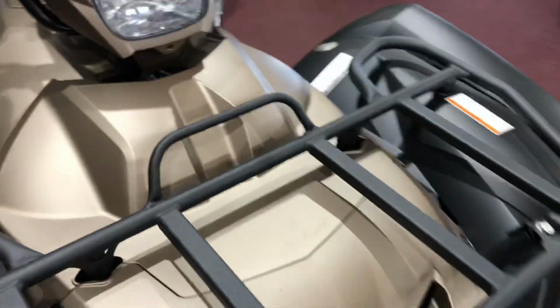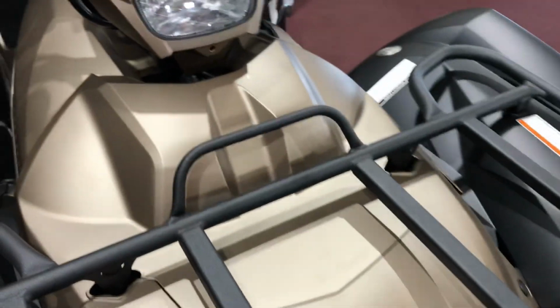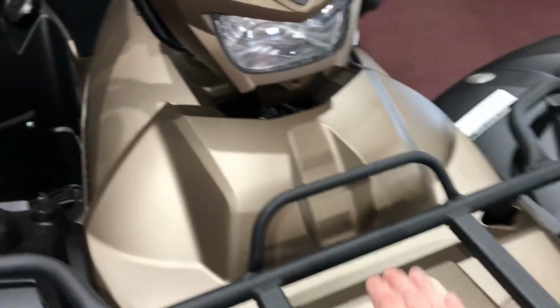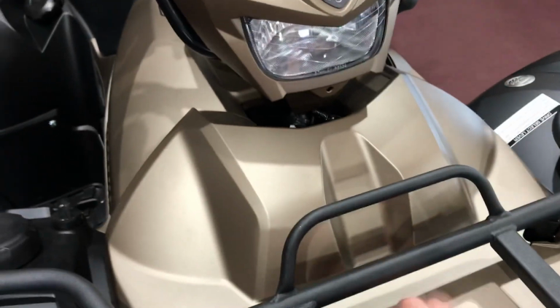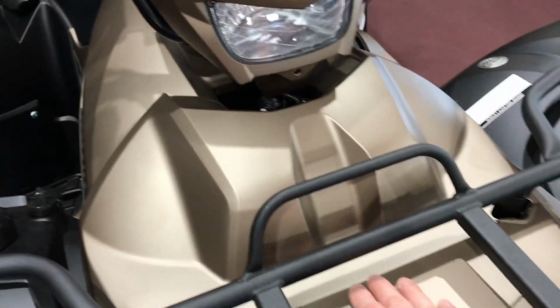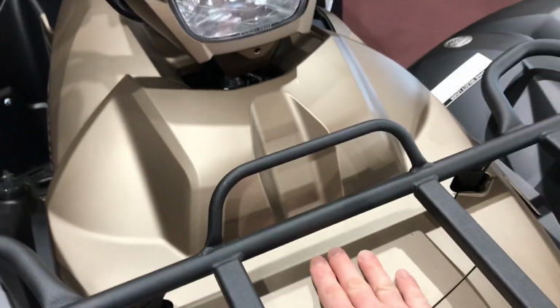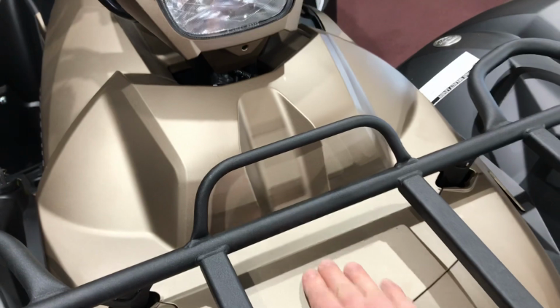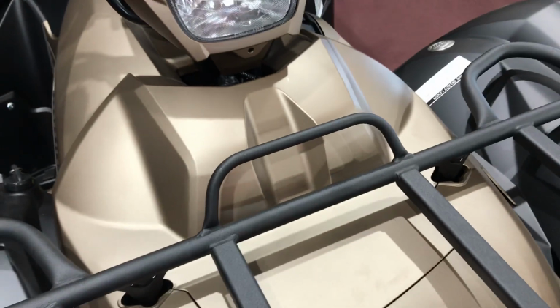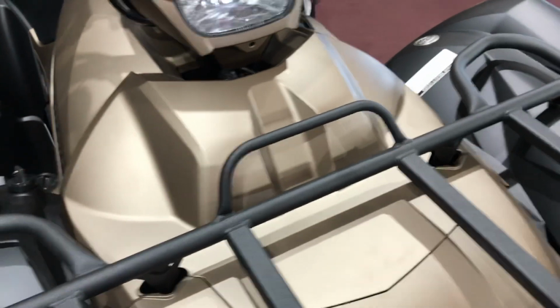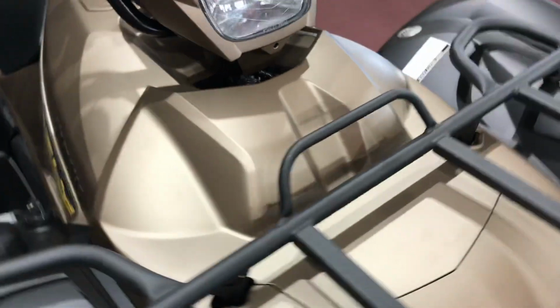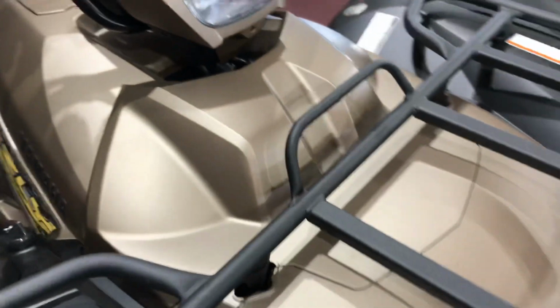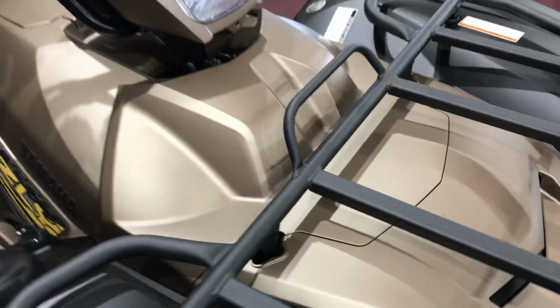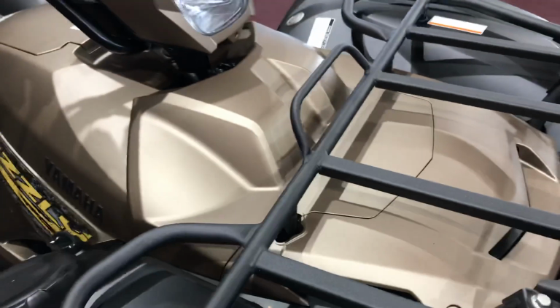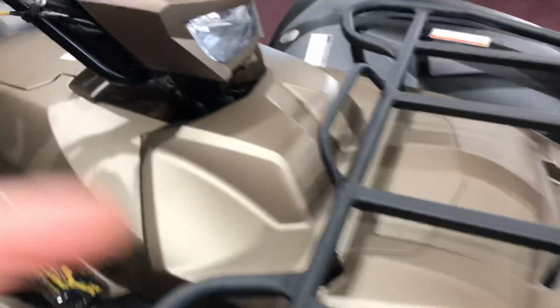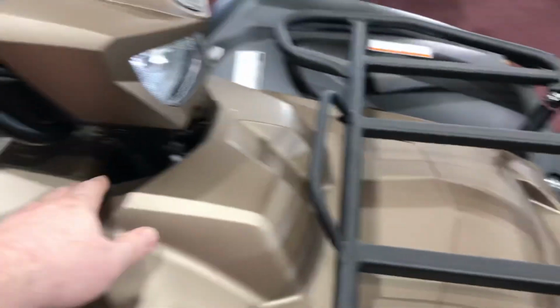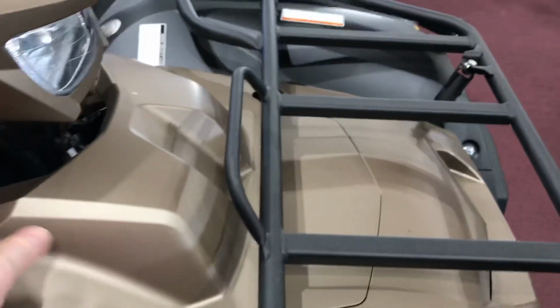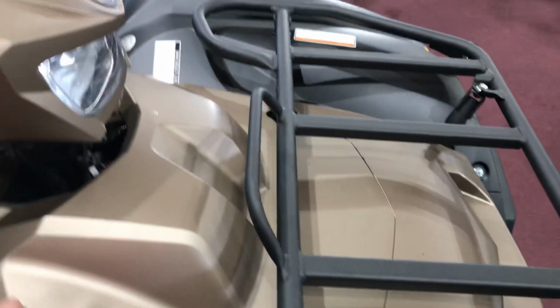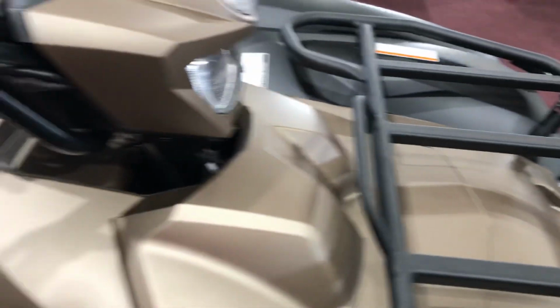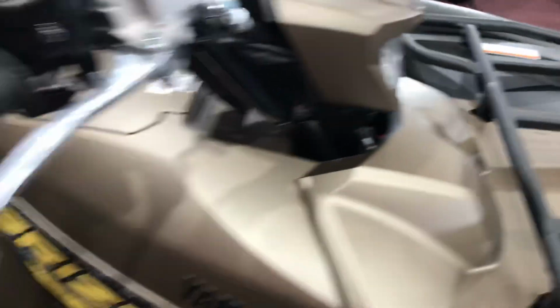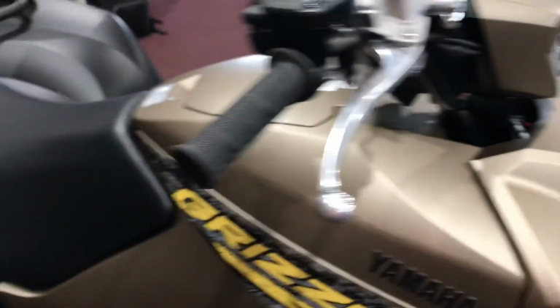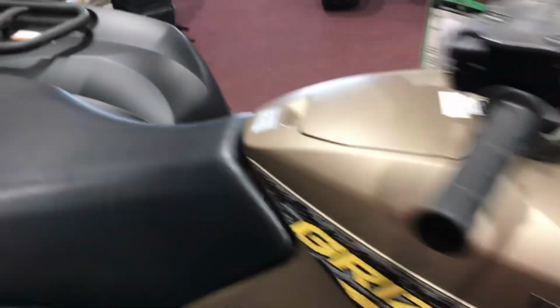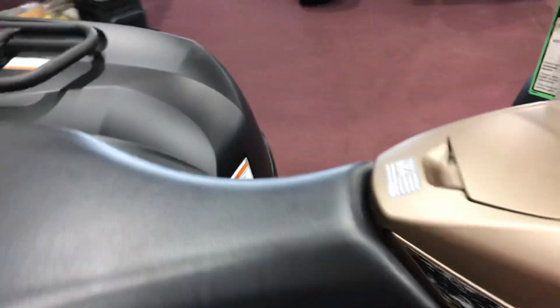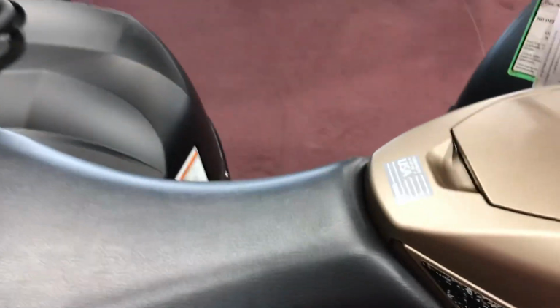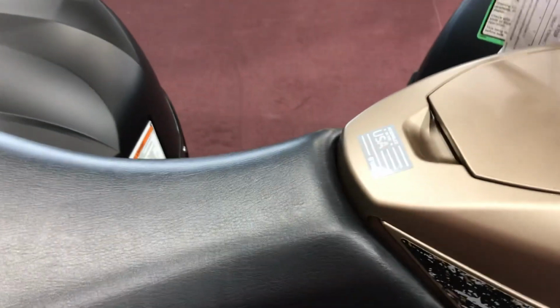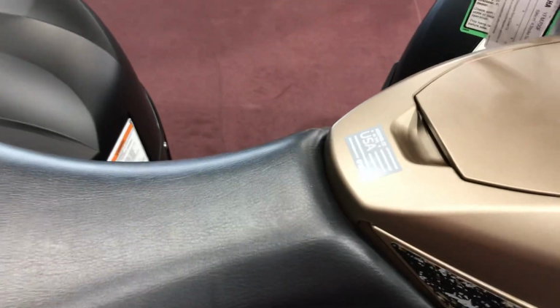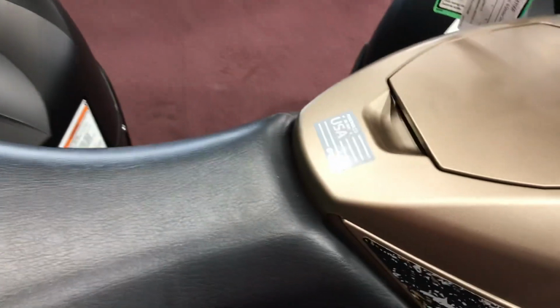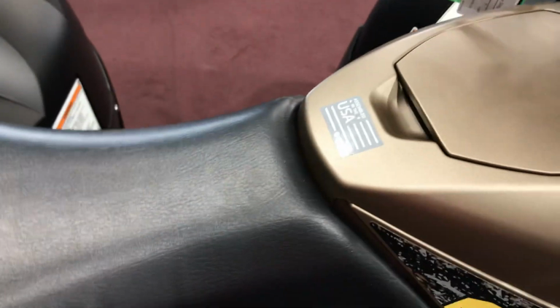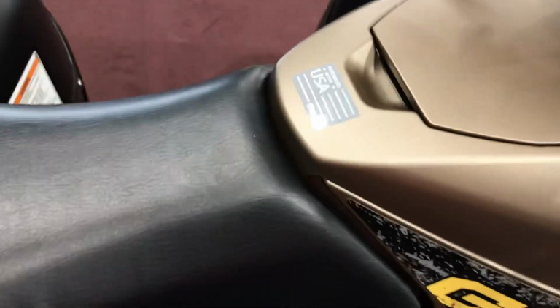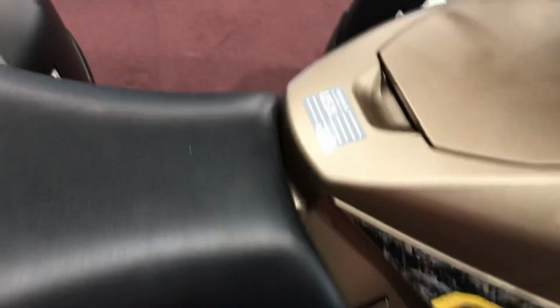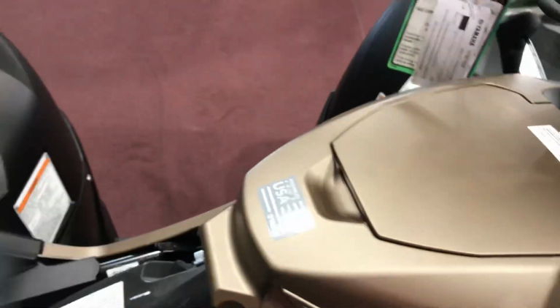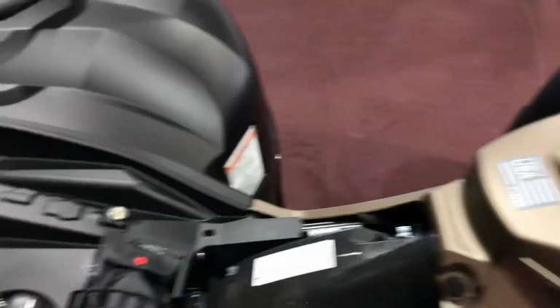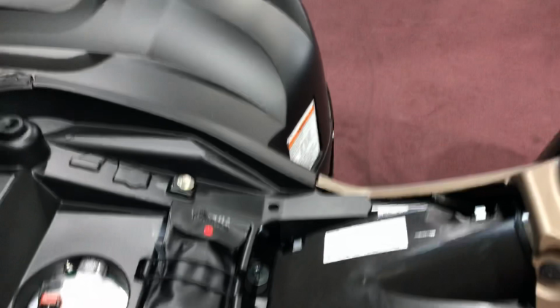Easy access to get to your battery — it's underneath that cover right there, which just pops off. And they made it really easy to get to your air filters as well.